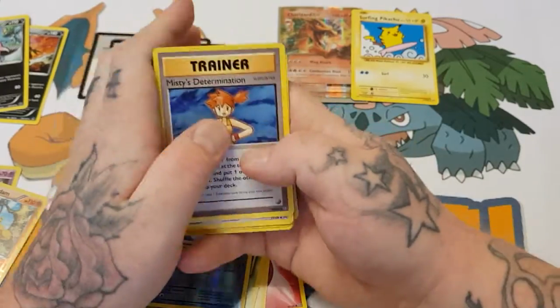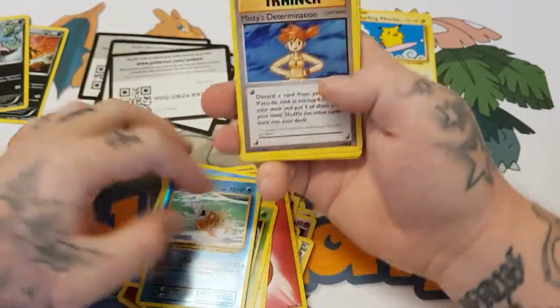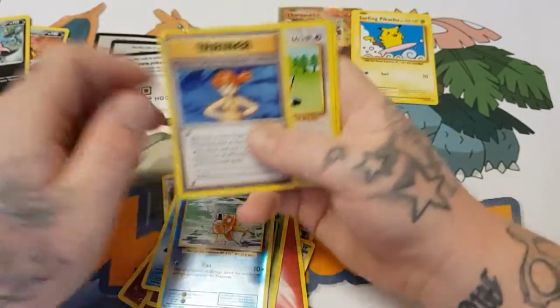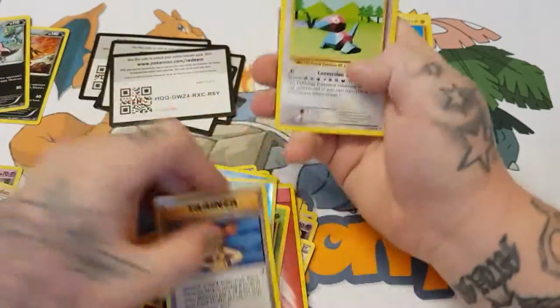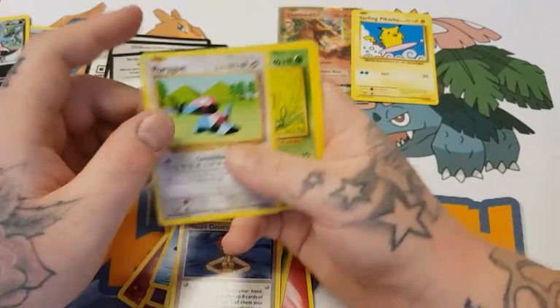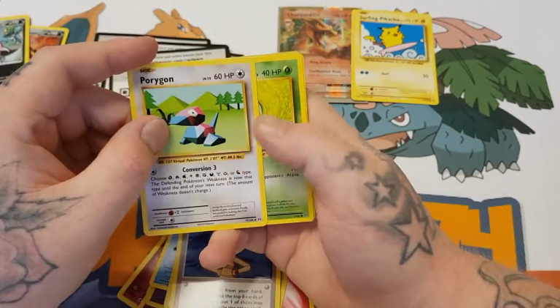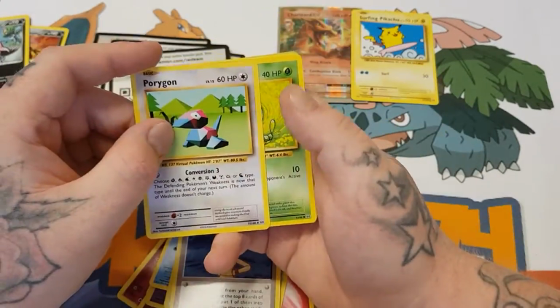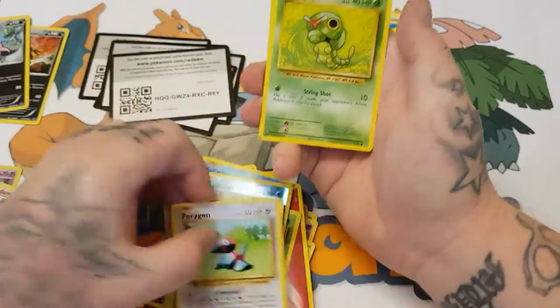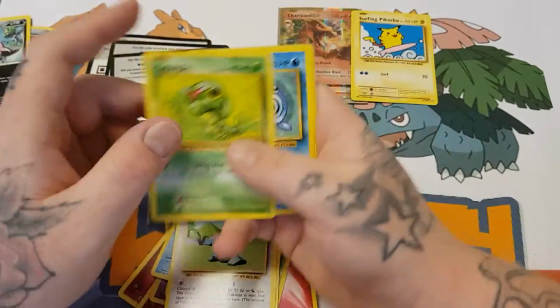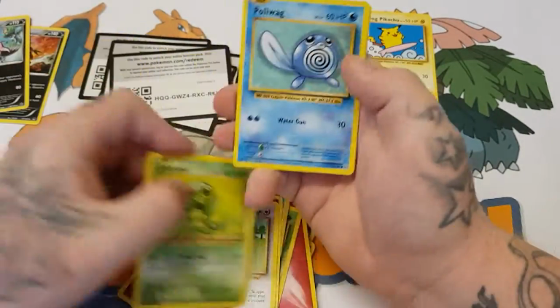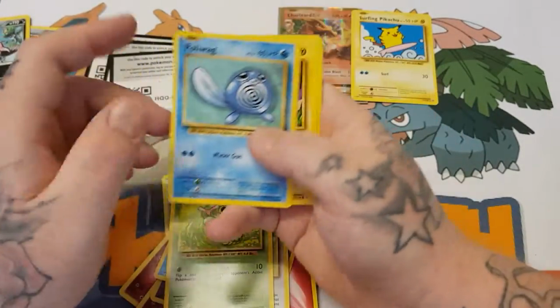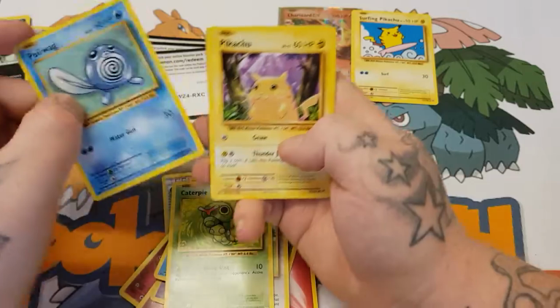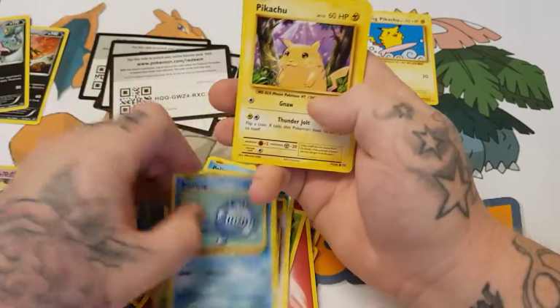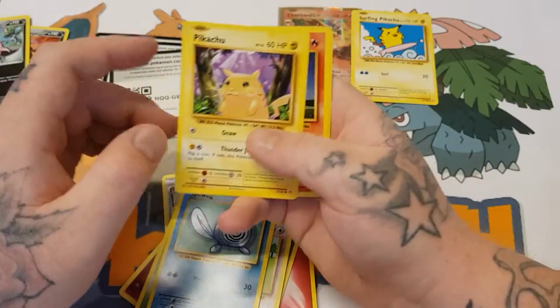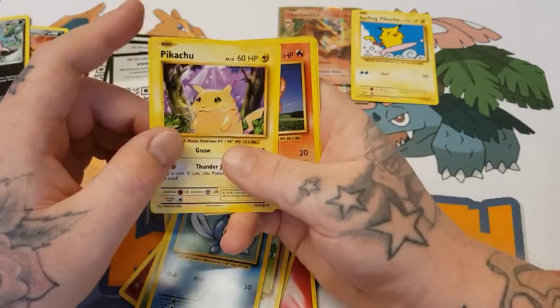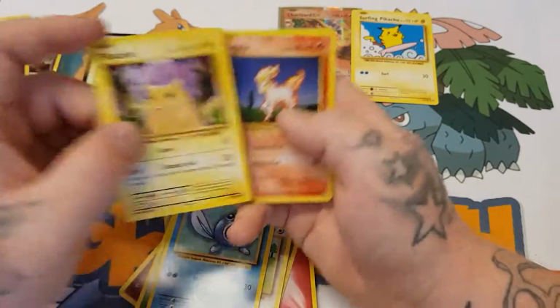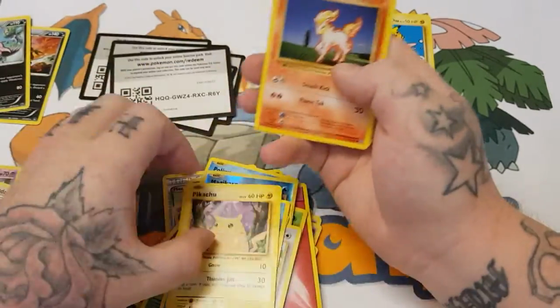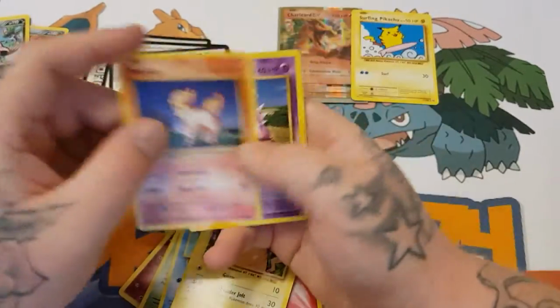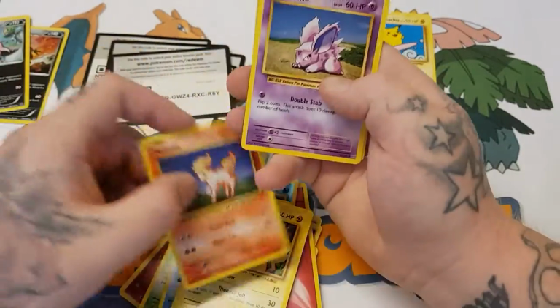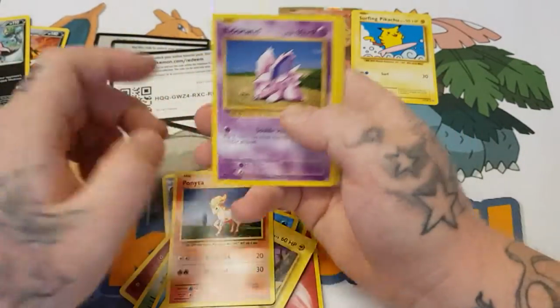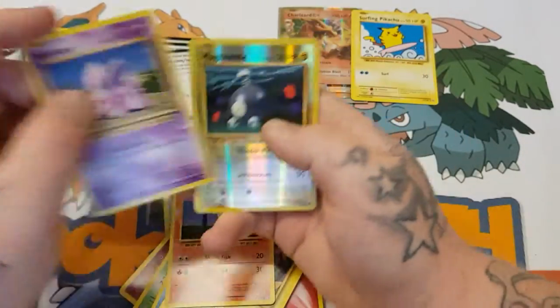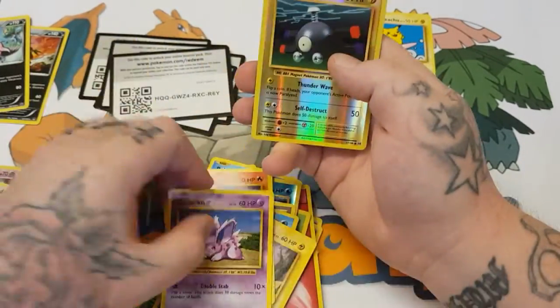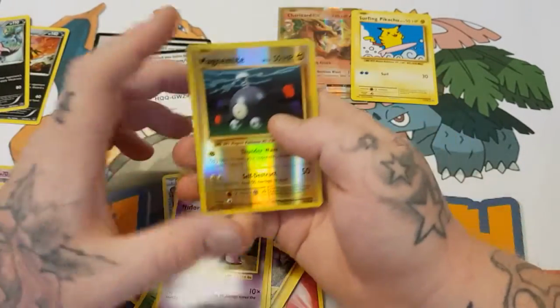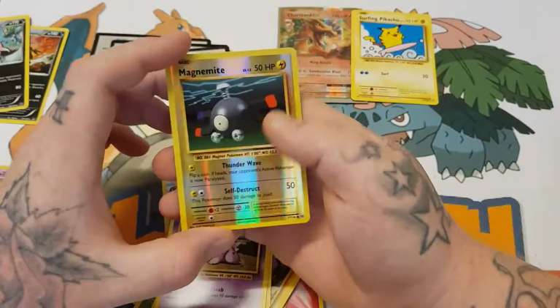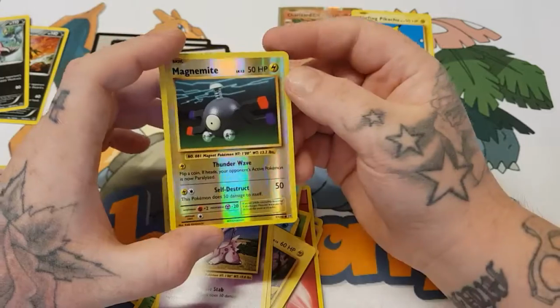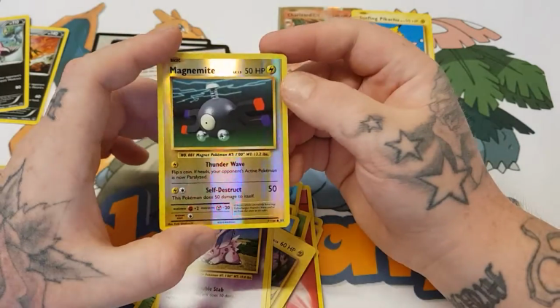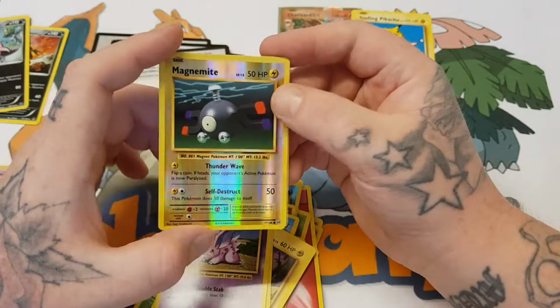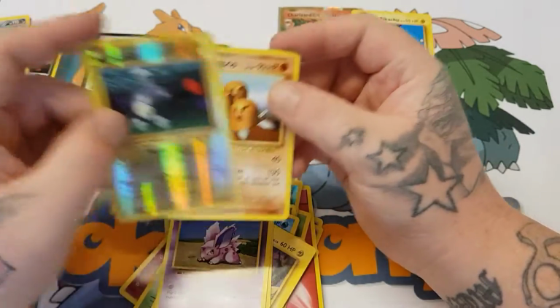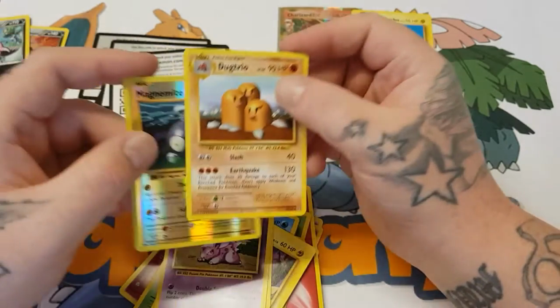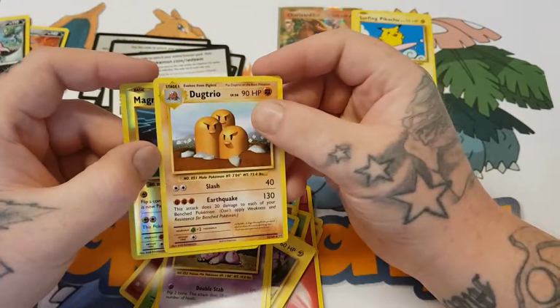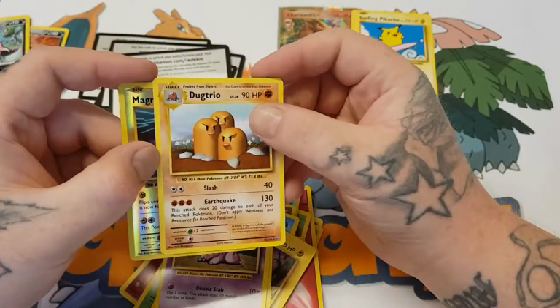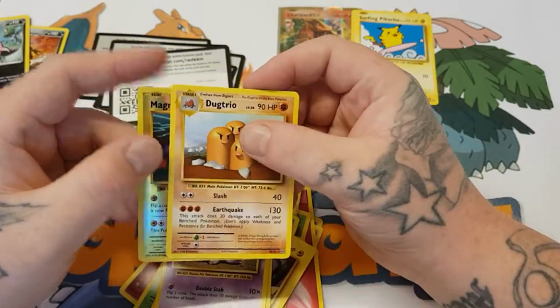Misty's Determination, Porygon, Caterpie, Poliwag, Pikachu, Nidorina, a Nidoran, a Magnemite which is the reverse, and a Dugtrio for the rare.